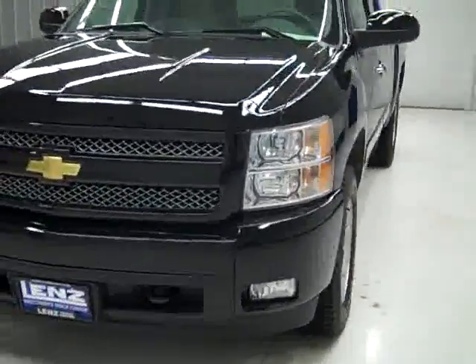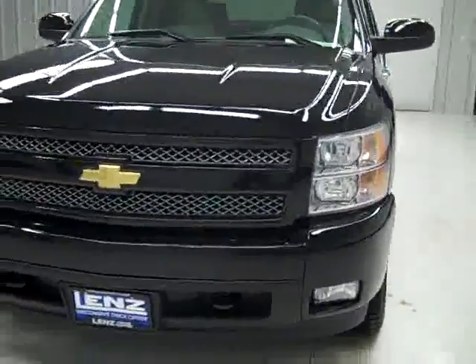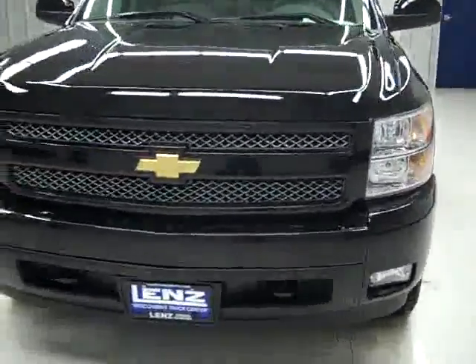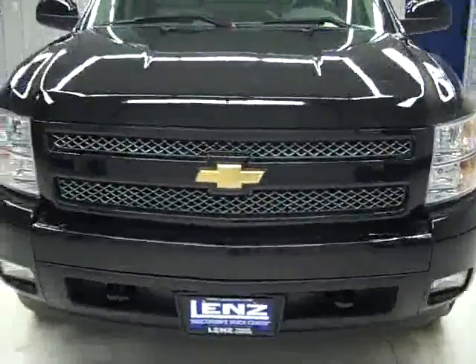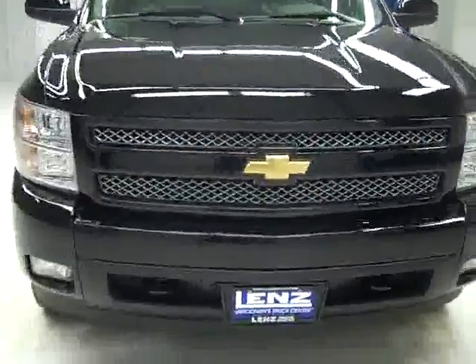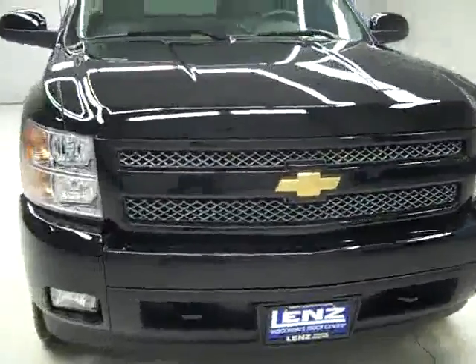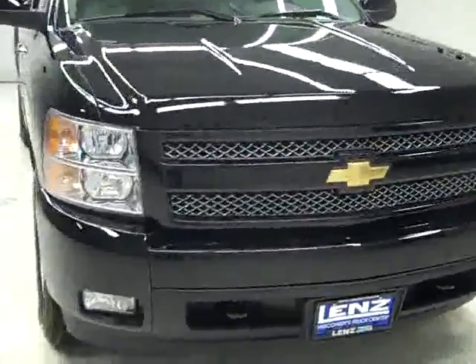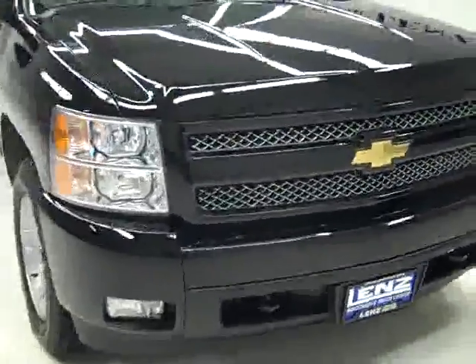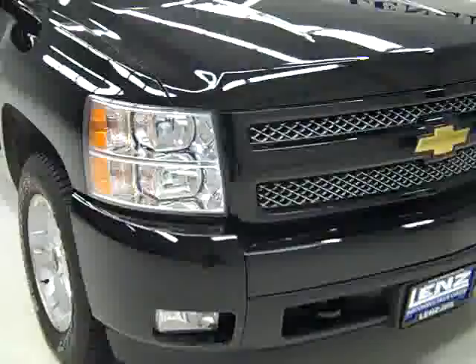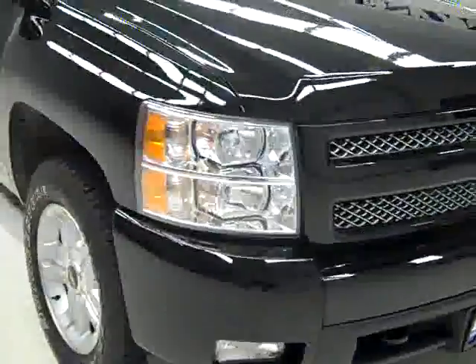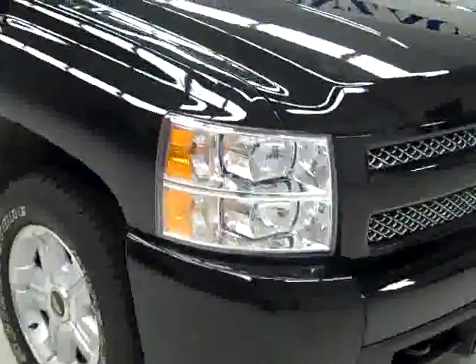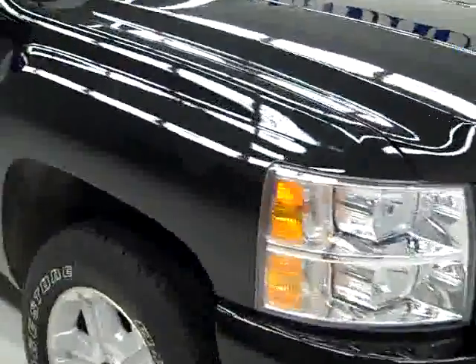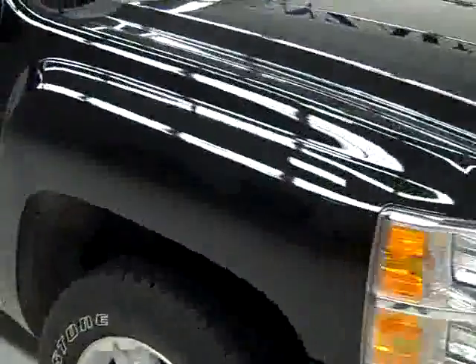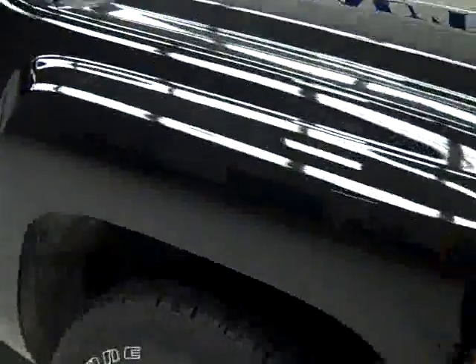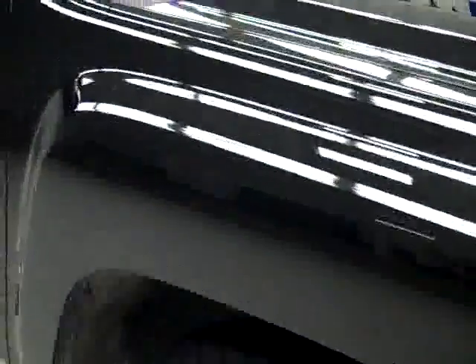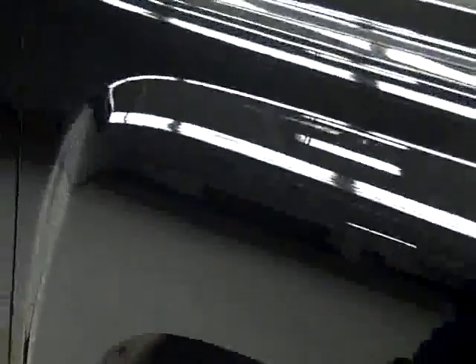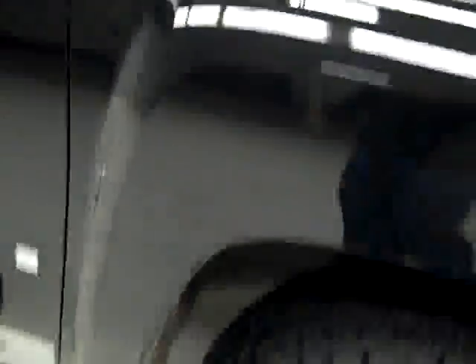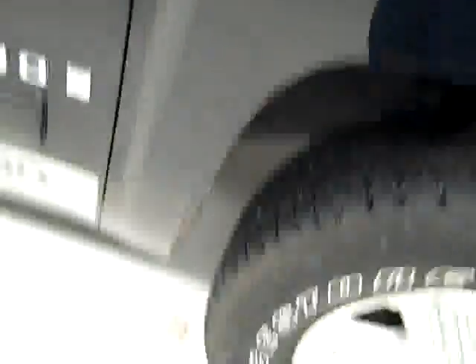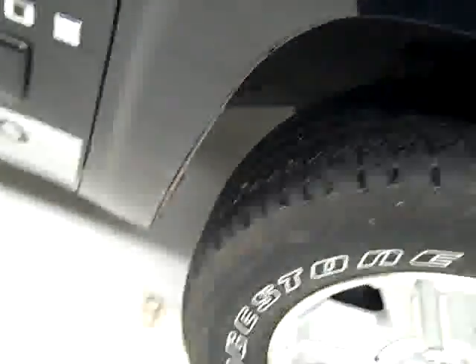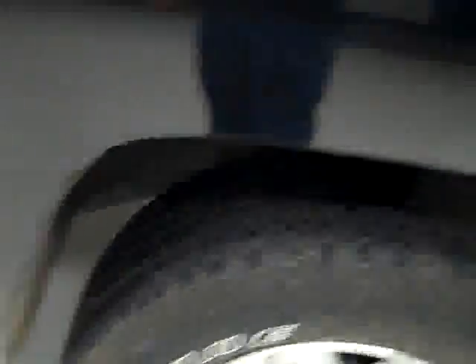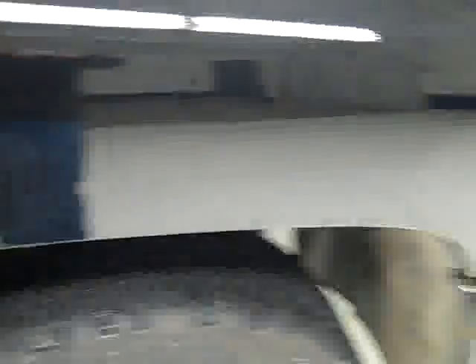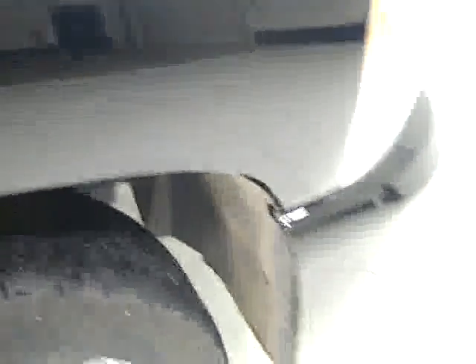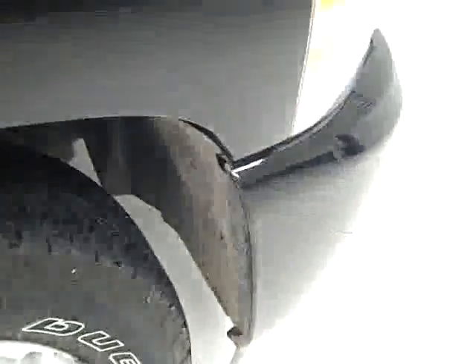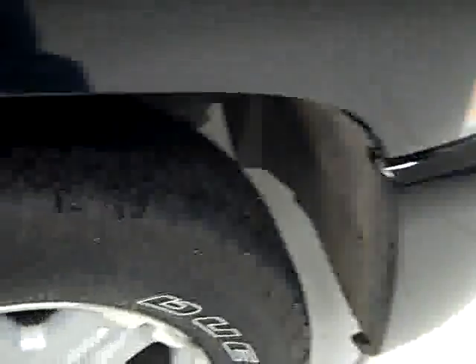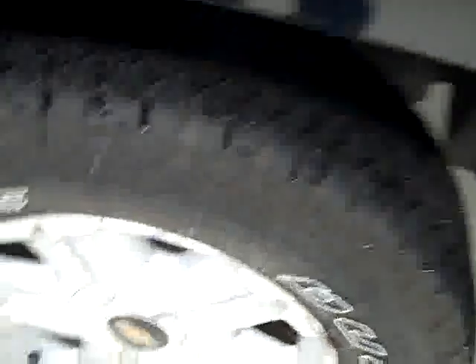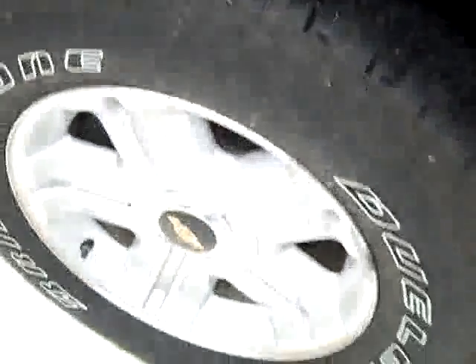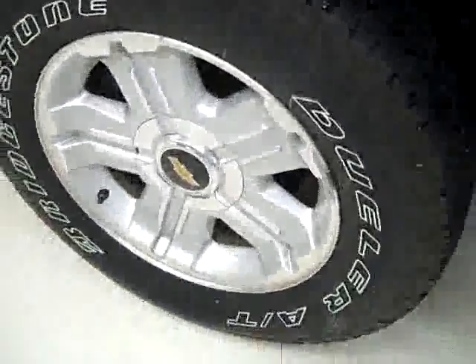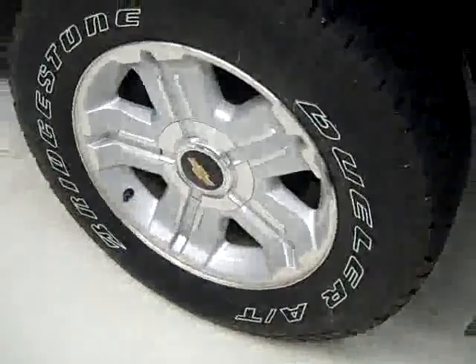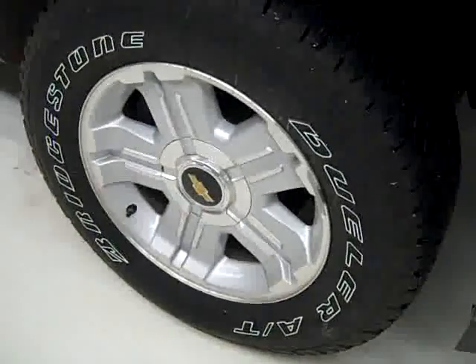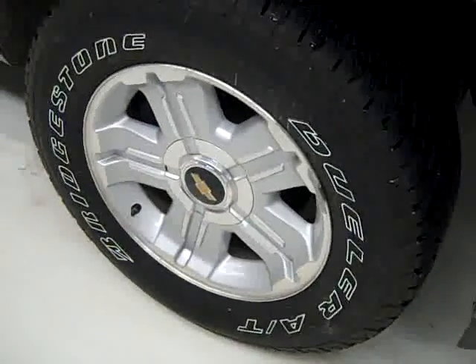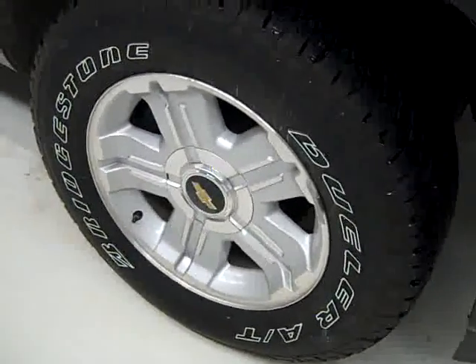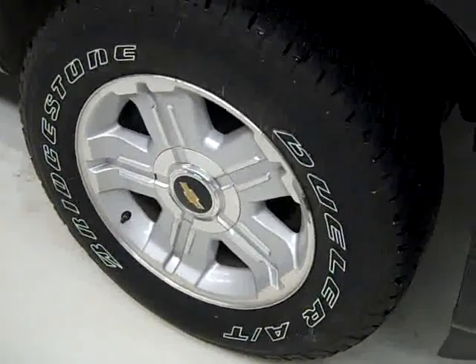This is stock number B1363, a 2008 Chevy 1500 extended cab short box with the LTZ package and Z71 suspension package. Color is black, 22,000 miles, 5.3 liter V8 engine.